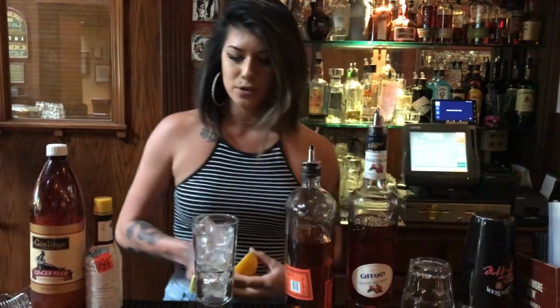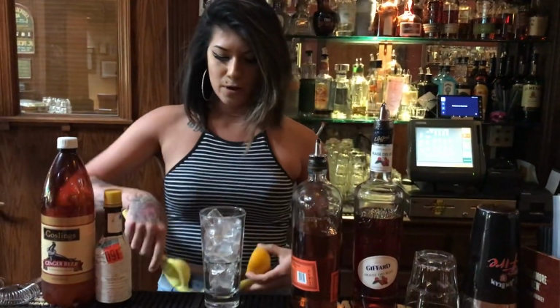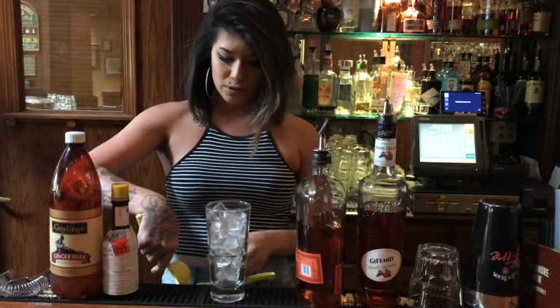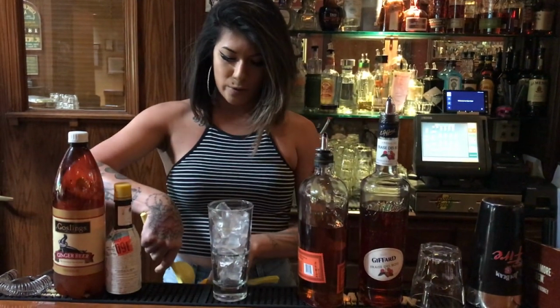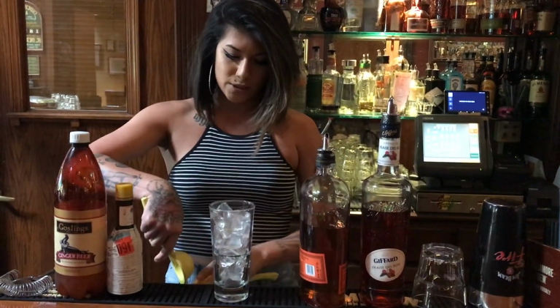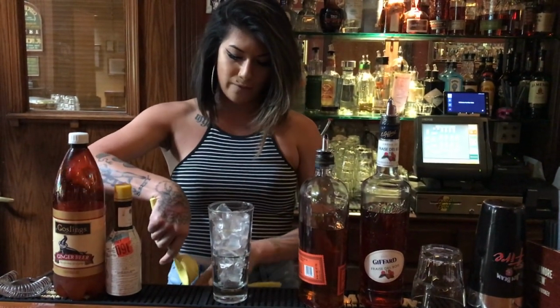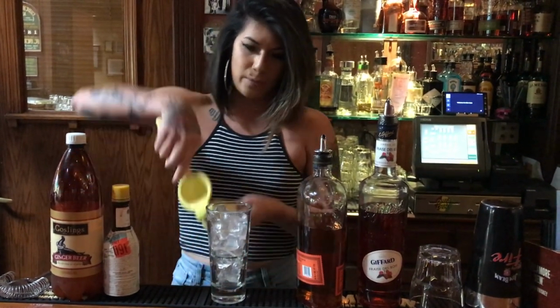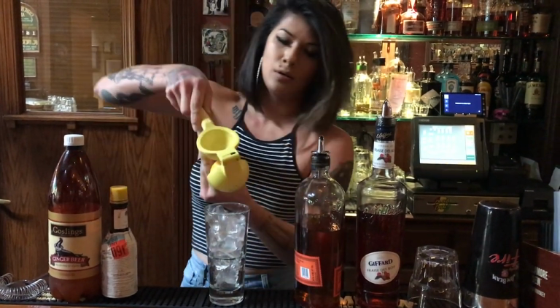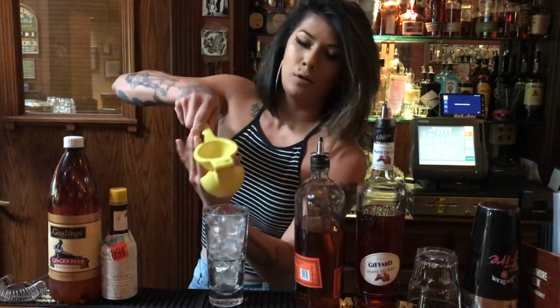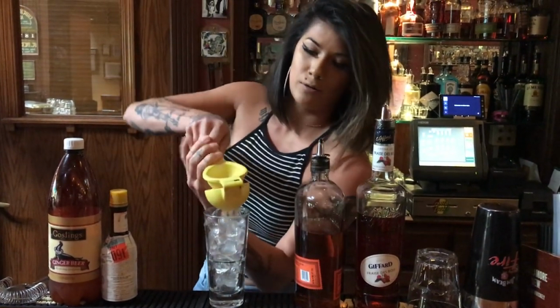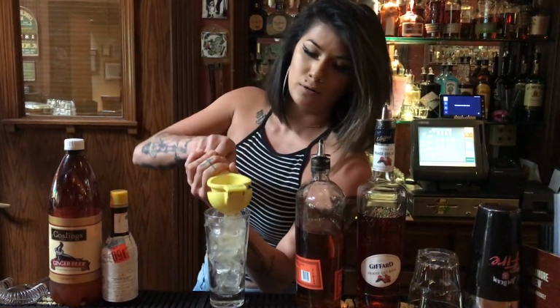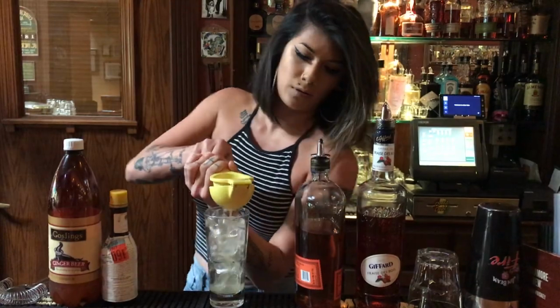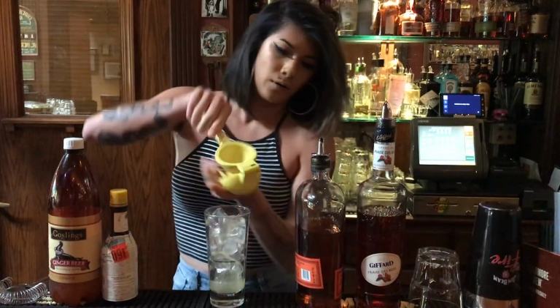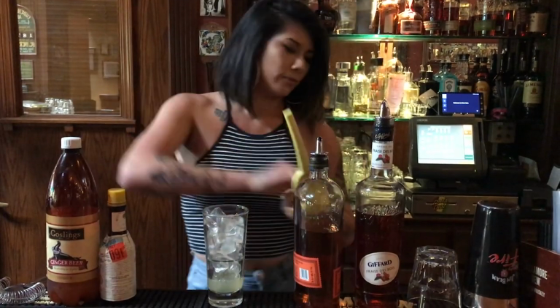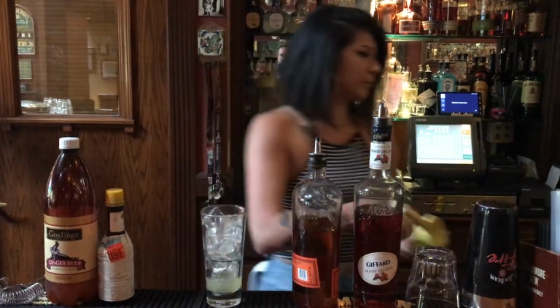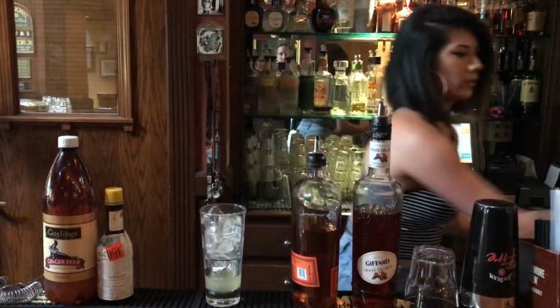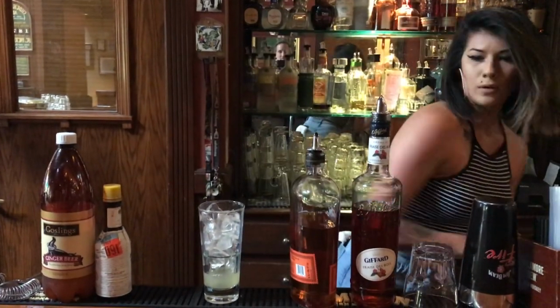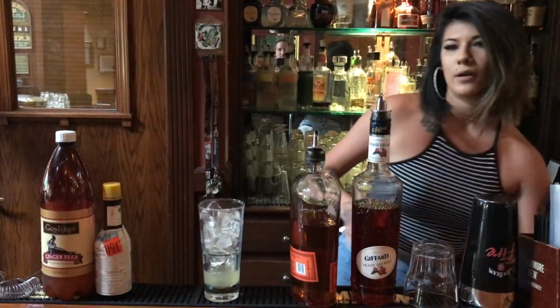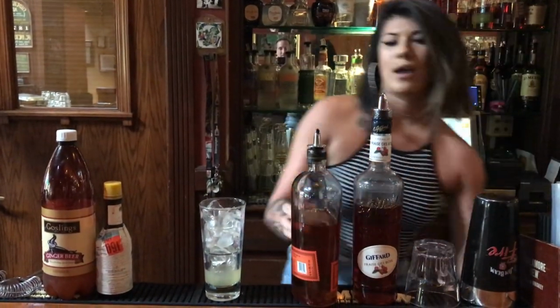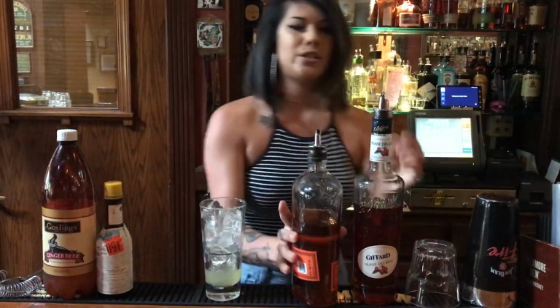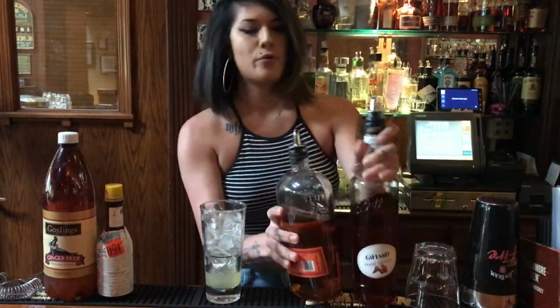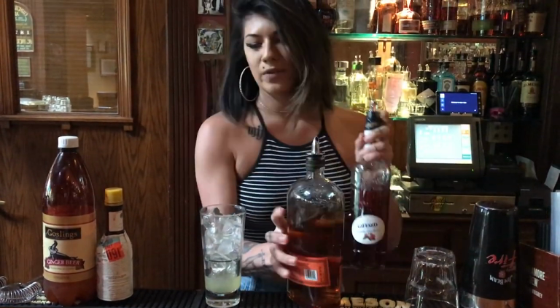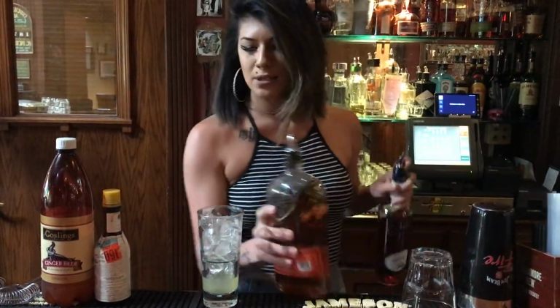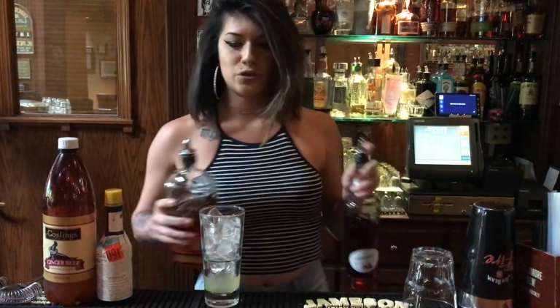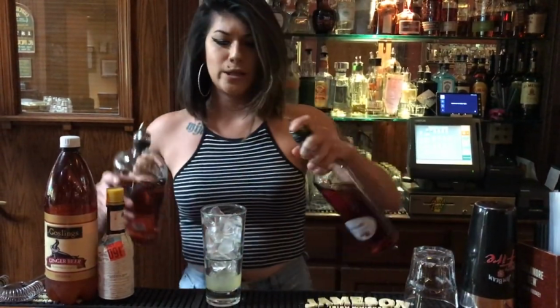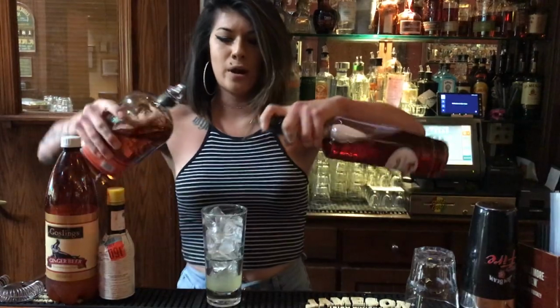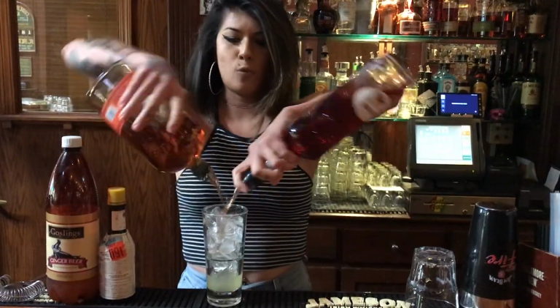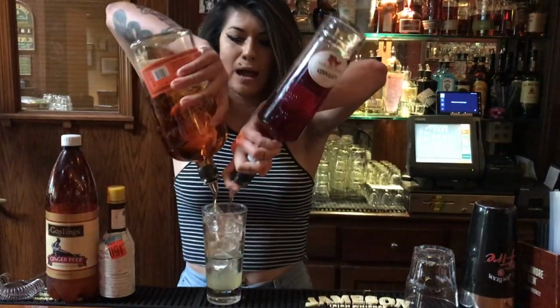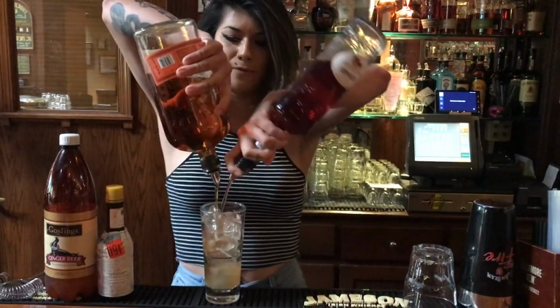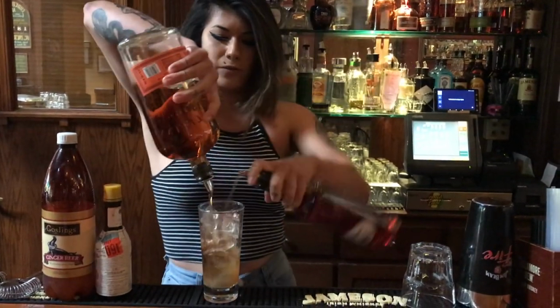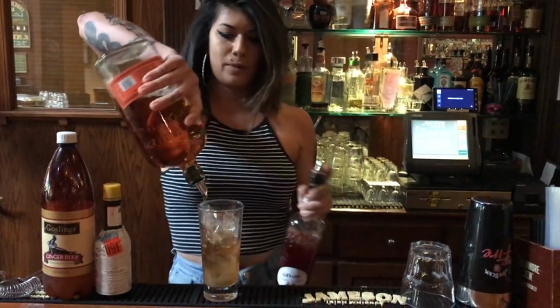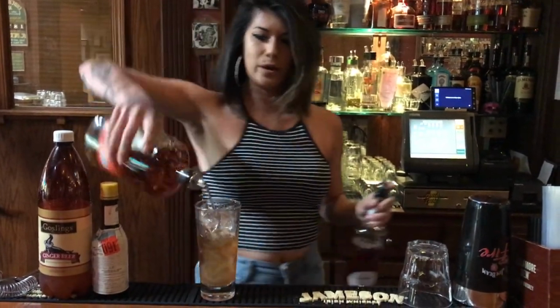So first we're going to start with a little squeeze of lemon. We're gonna do three quarters of an ounce of the strawberry liqueur and one and a half of the Bullet bourbon.